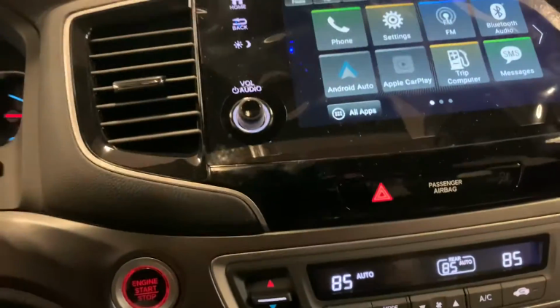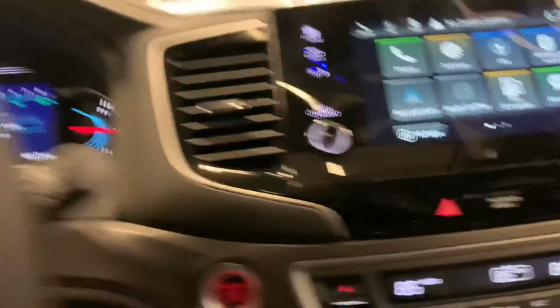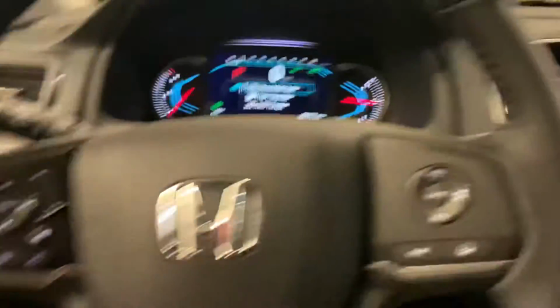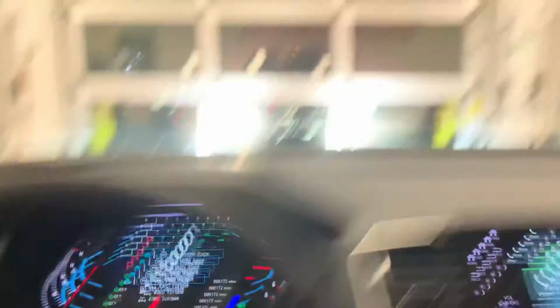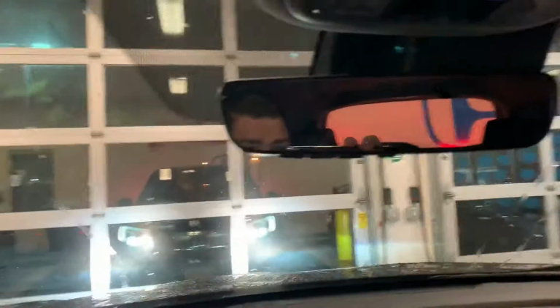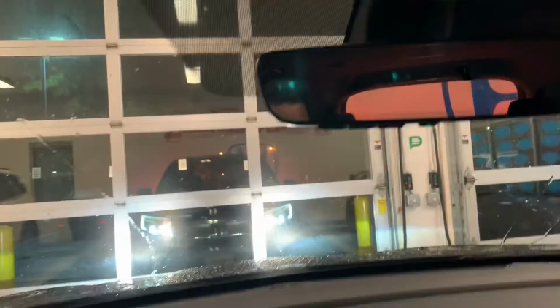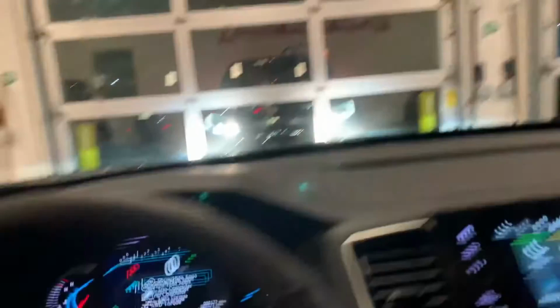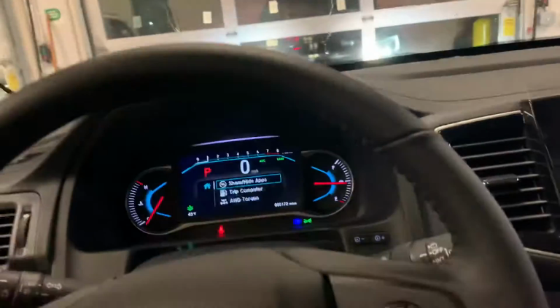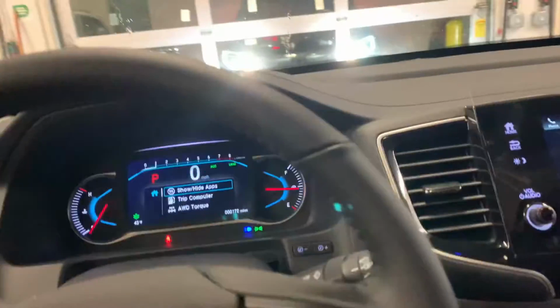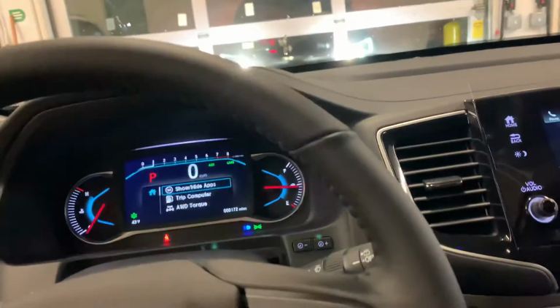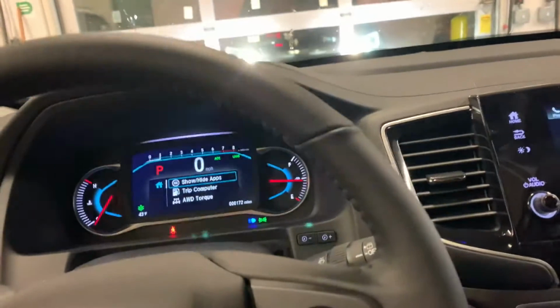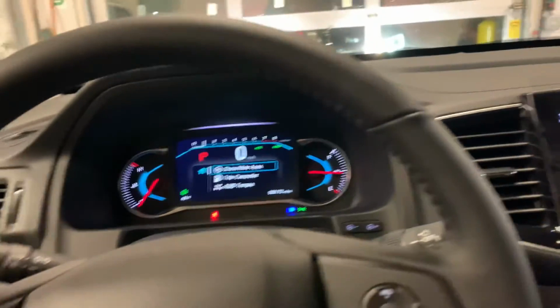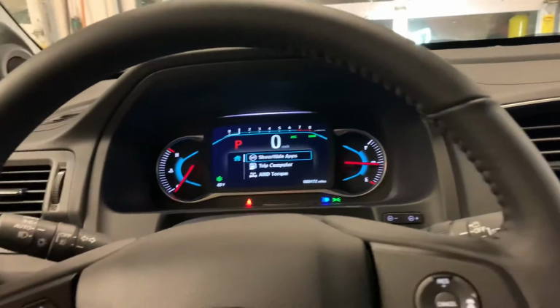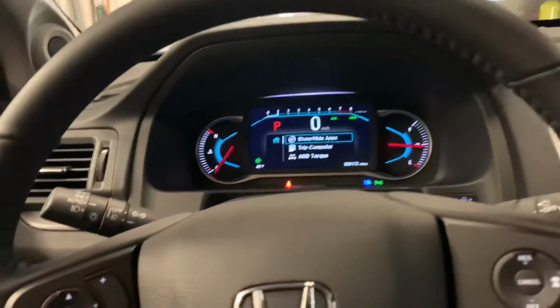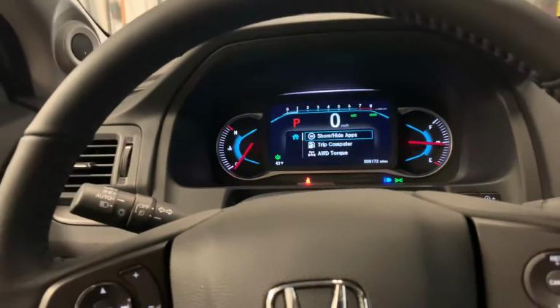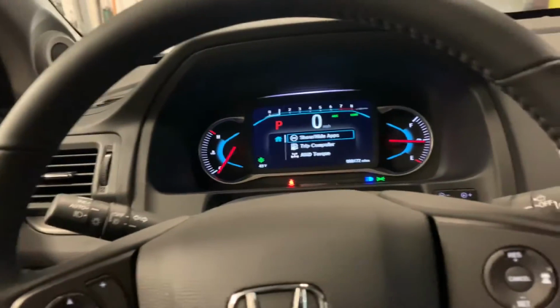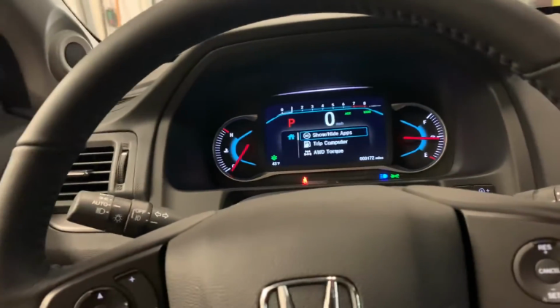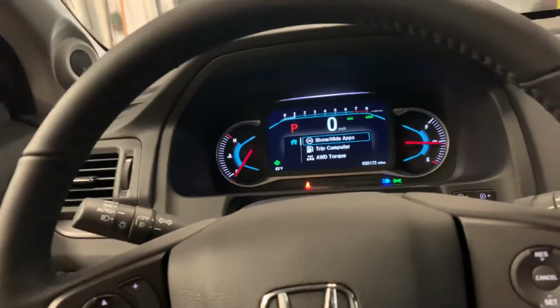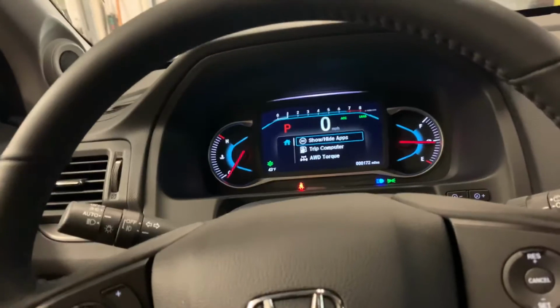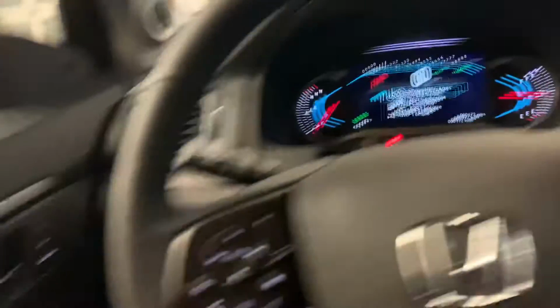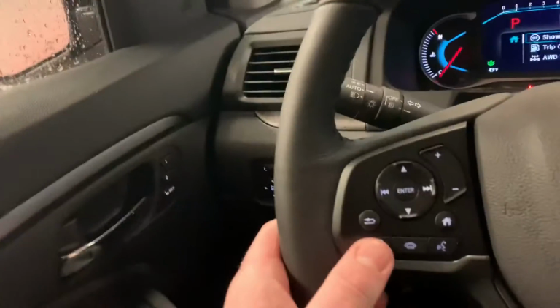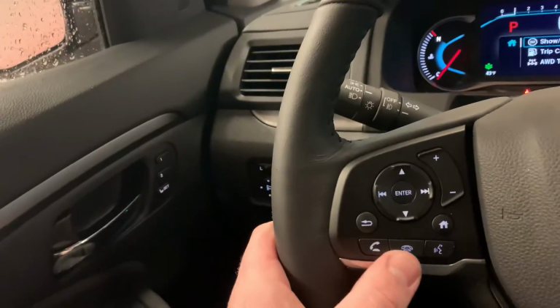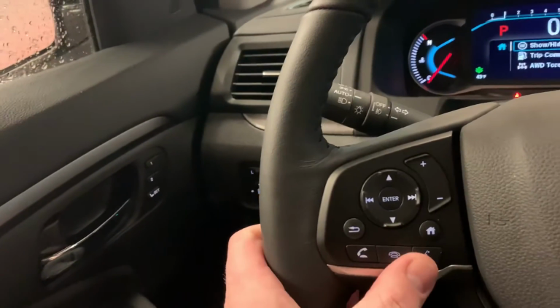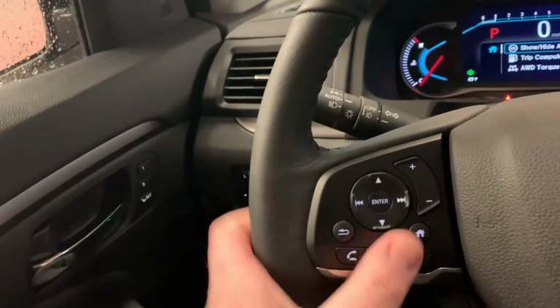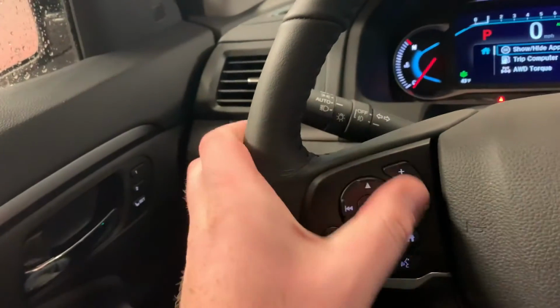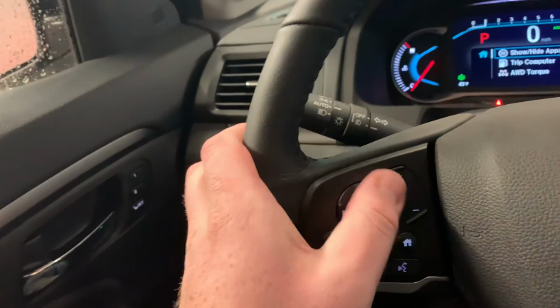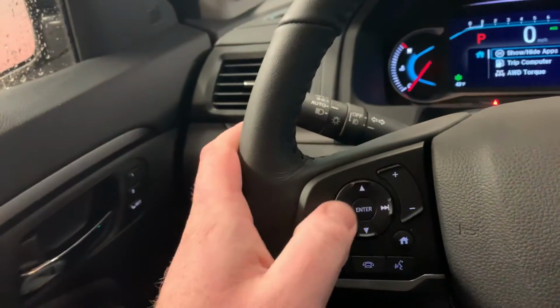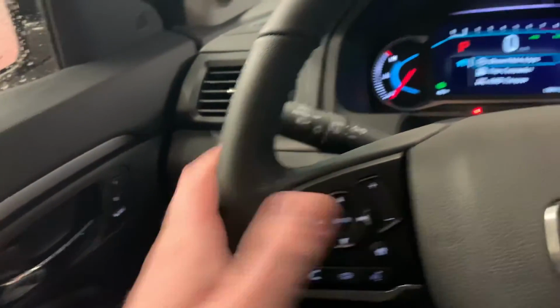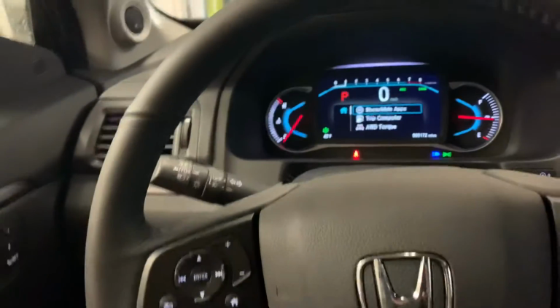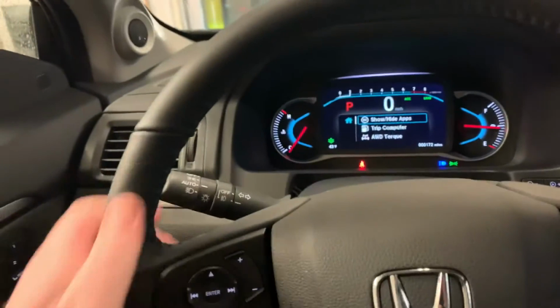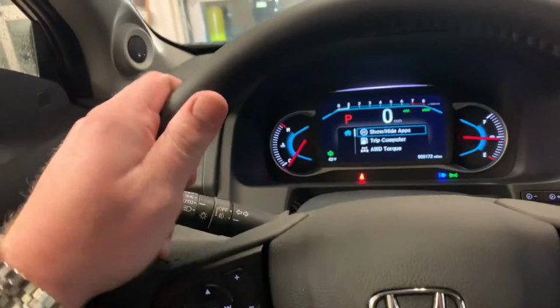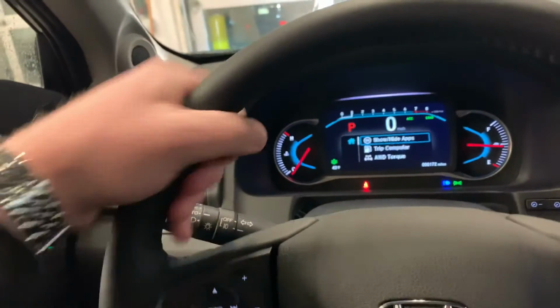All the Honda Sensing — adaptive cruise control, brake mitigation, lane keeping assist, road departure. Also hang up, voice commands, and volume controls and channel changers on the steering wheel, which is leather wrapped.